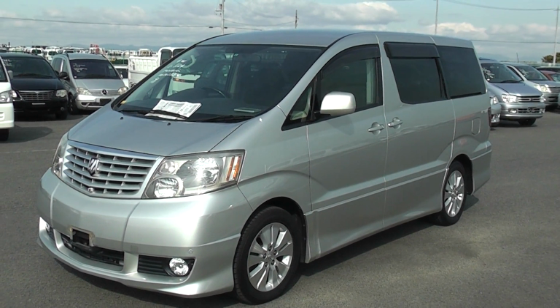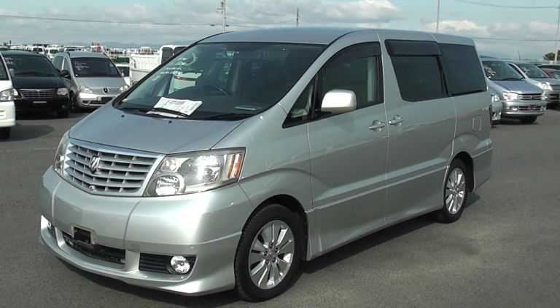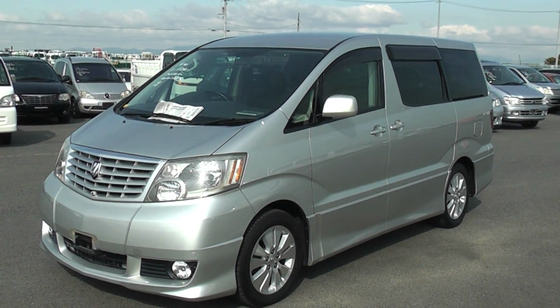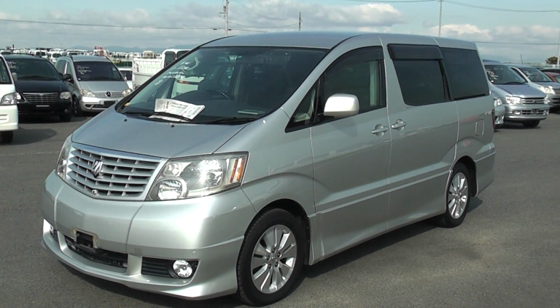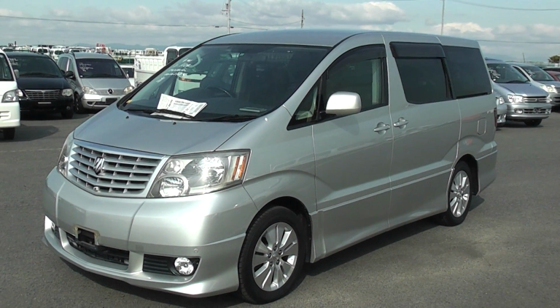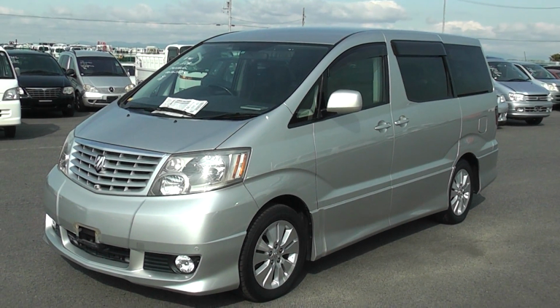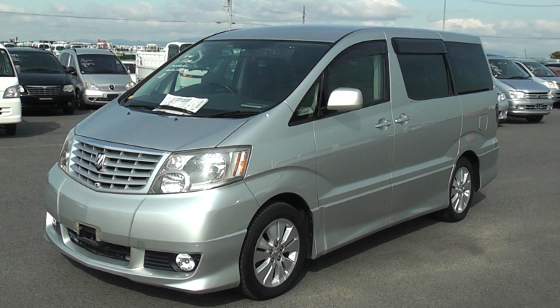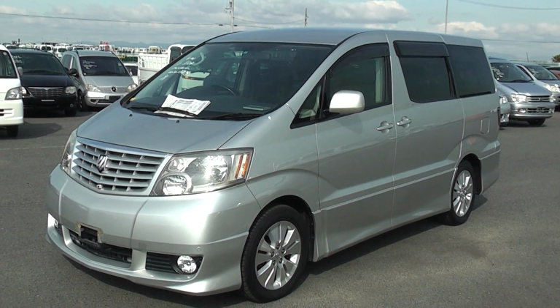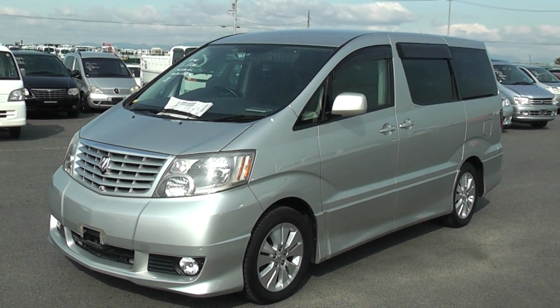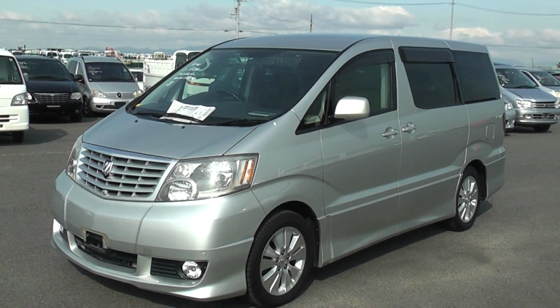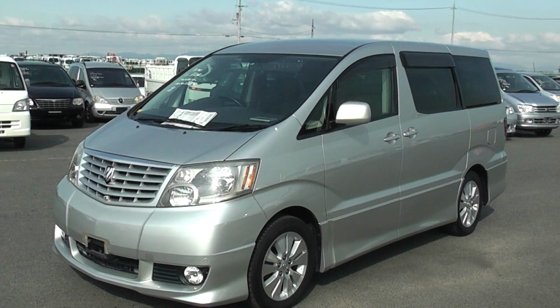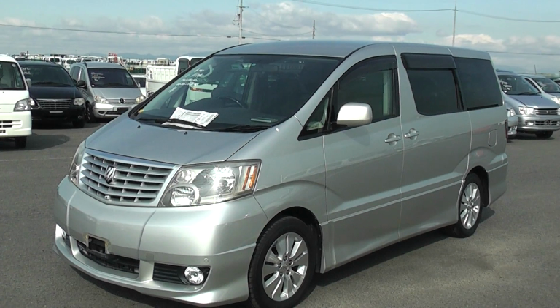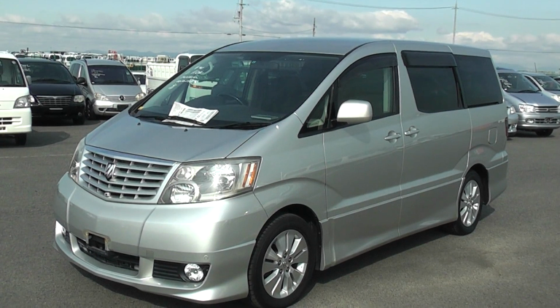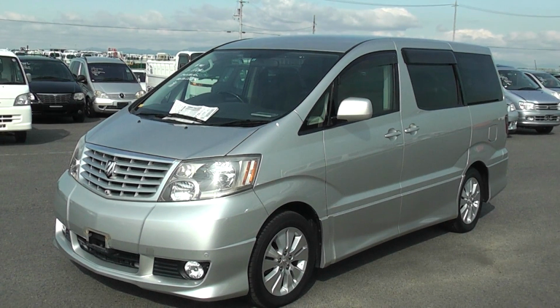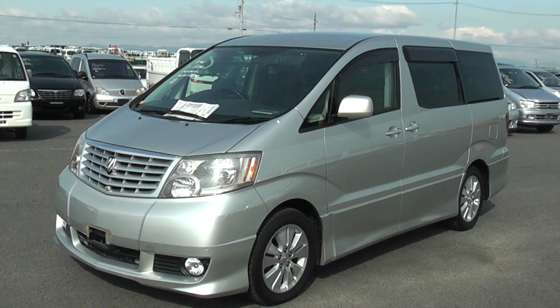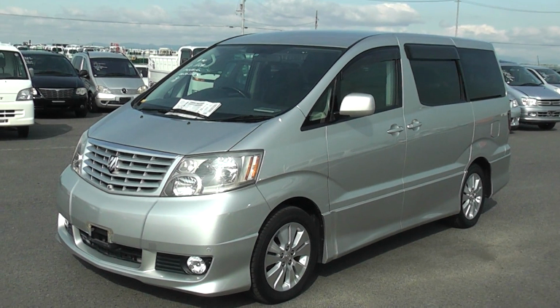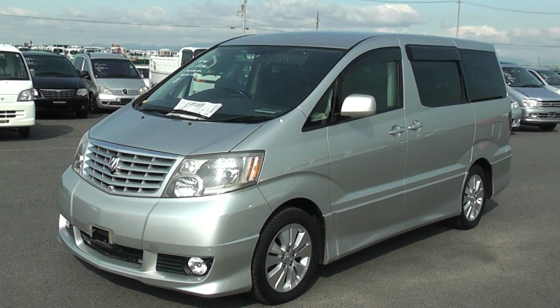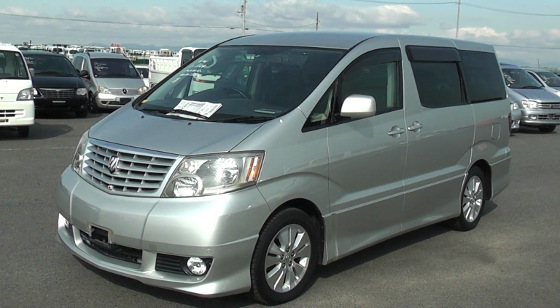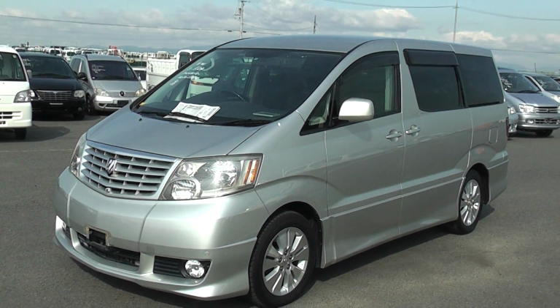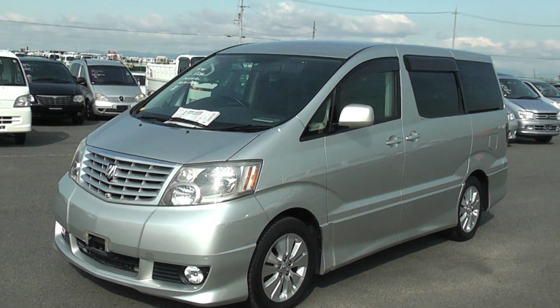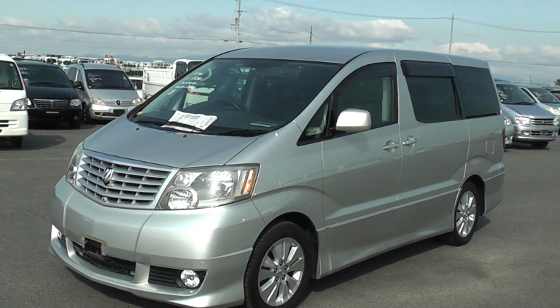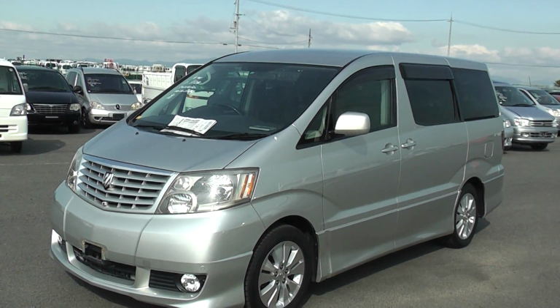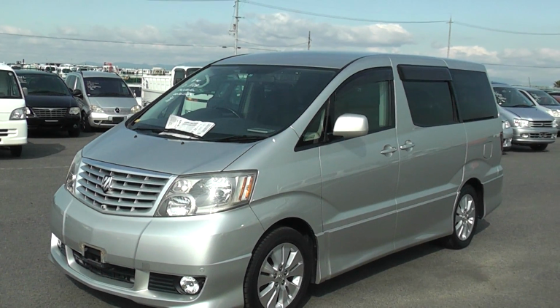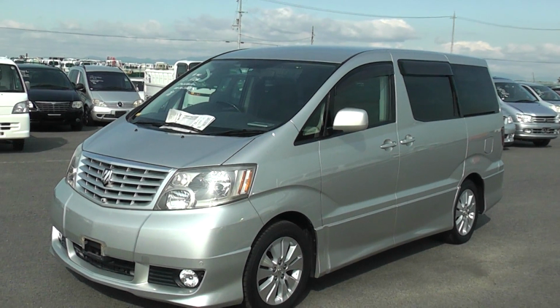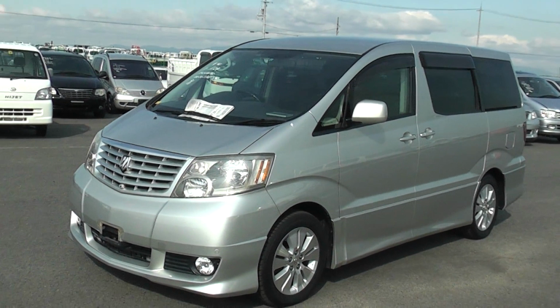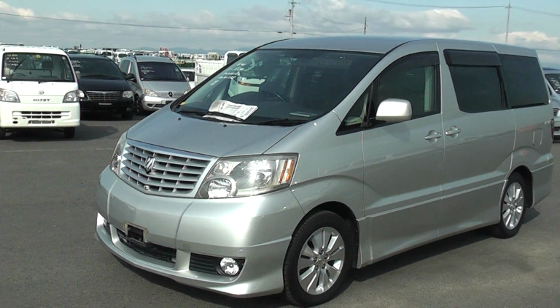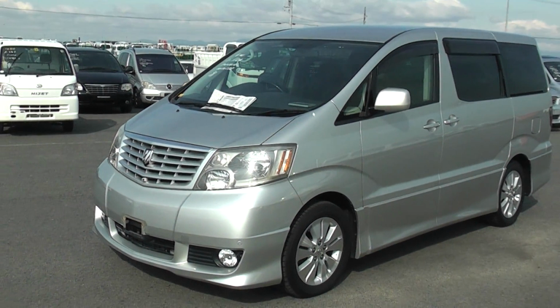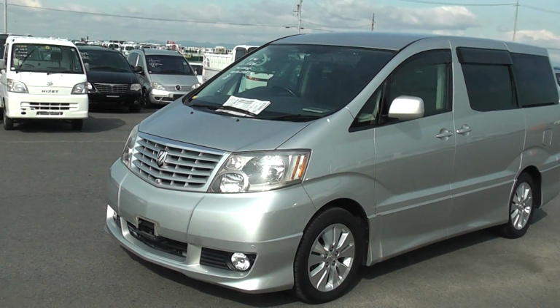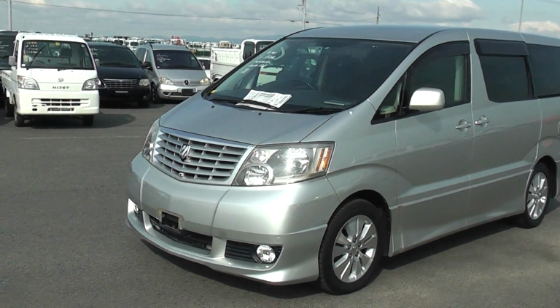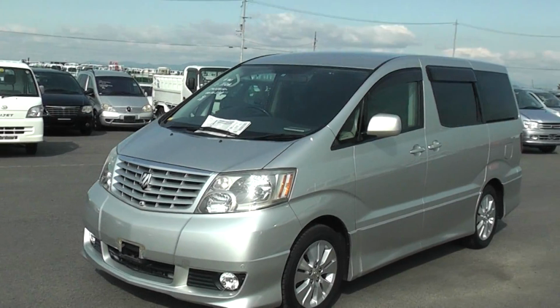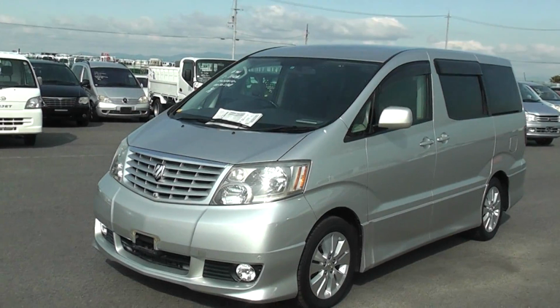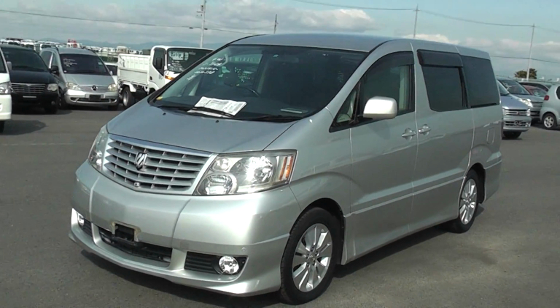Hi Roy and Paul. Here's a video of the latest Alphard and this is a really clean one. I'm glad we bought this car because it is very nice.